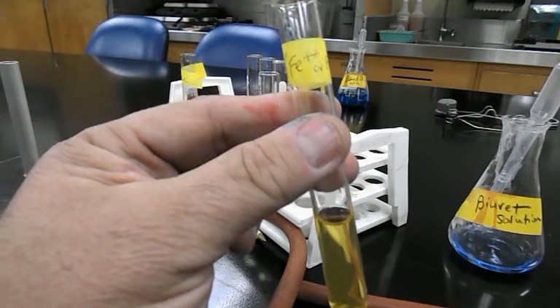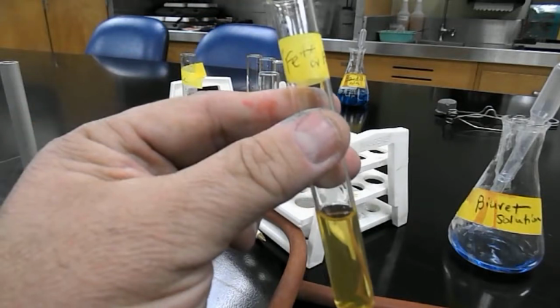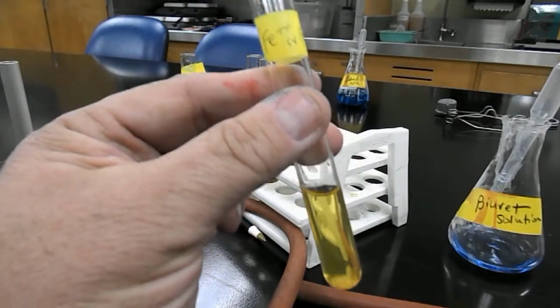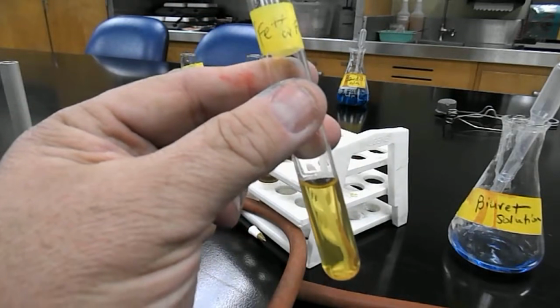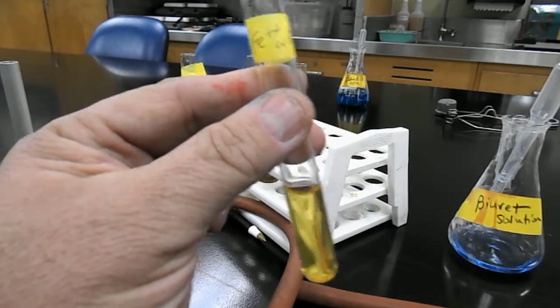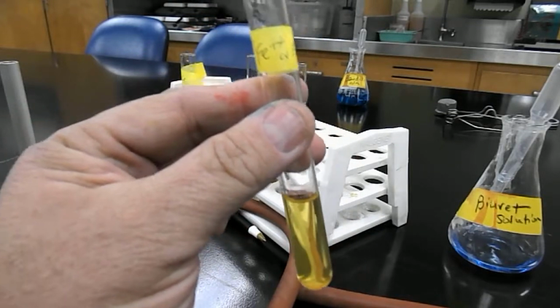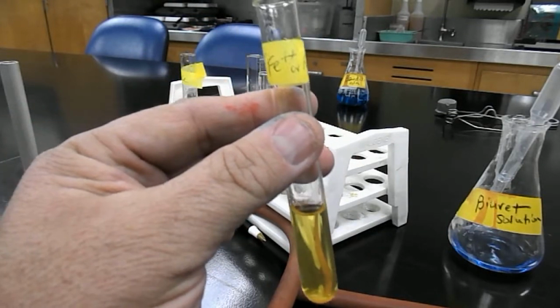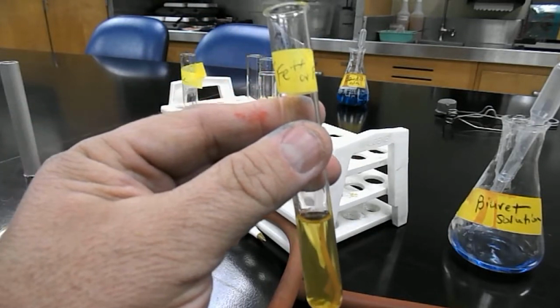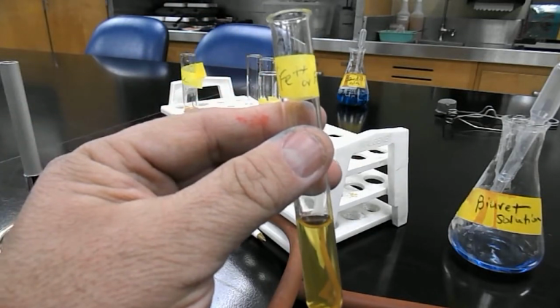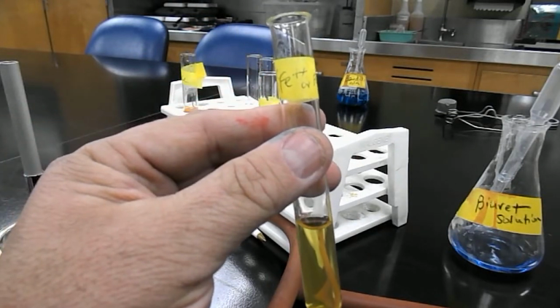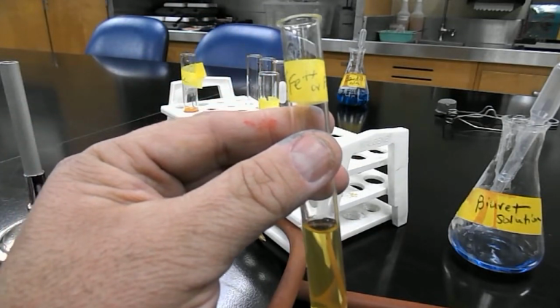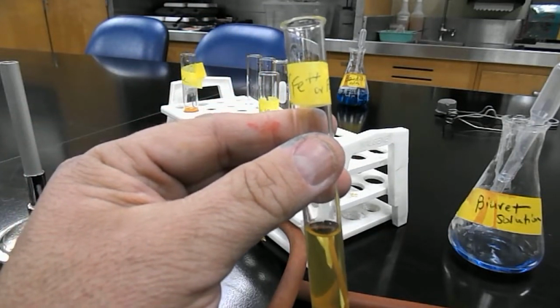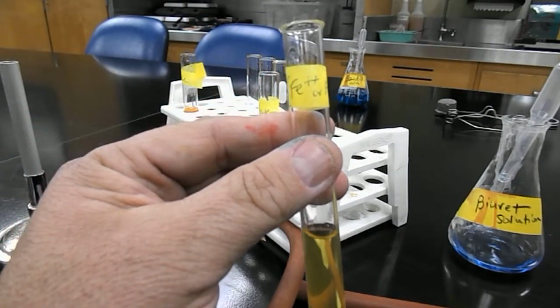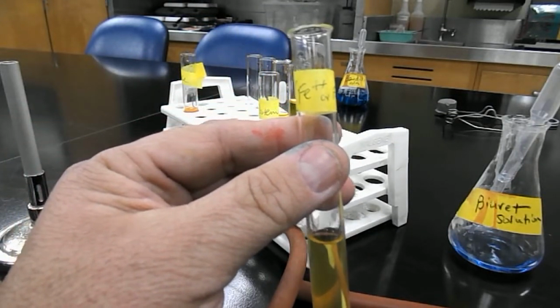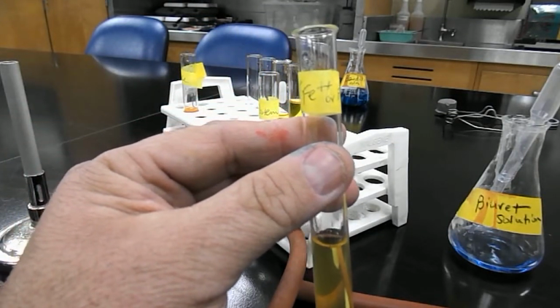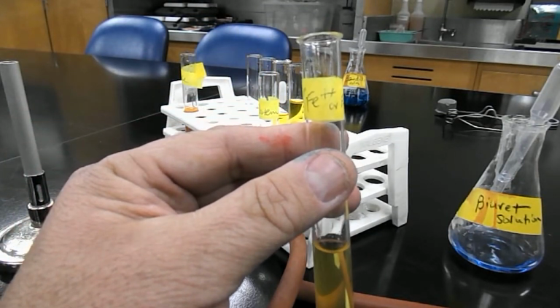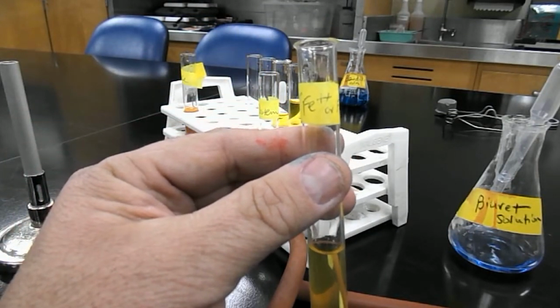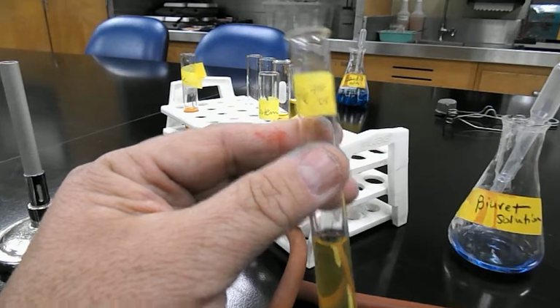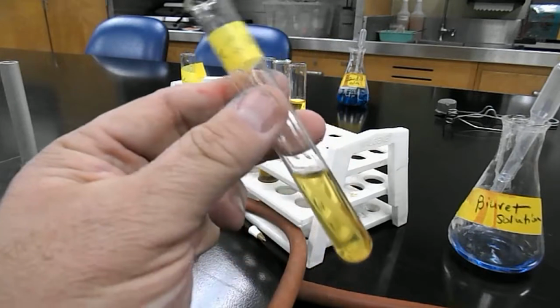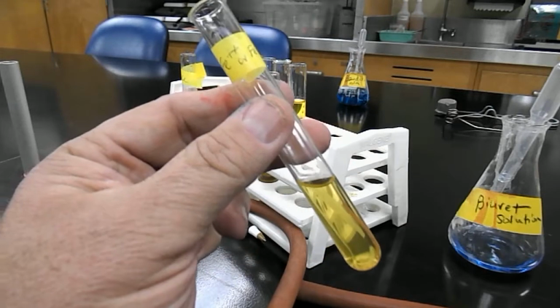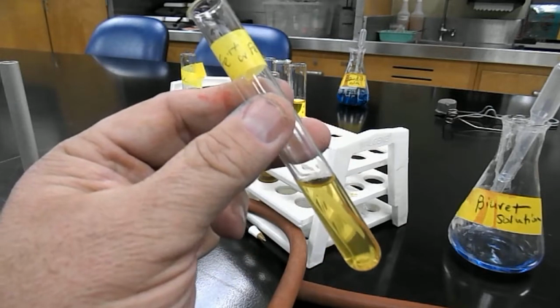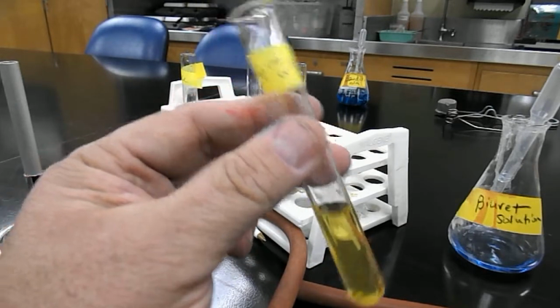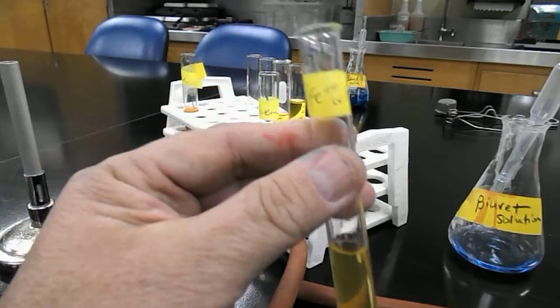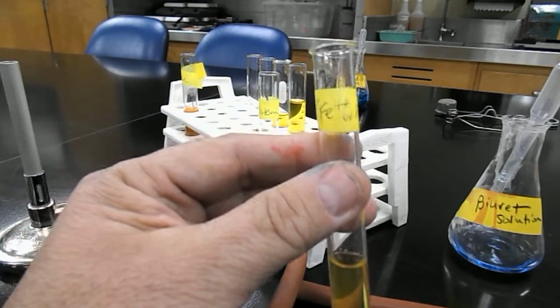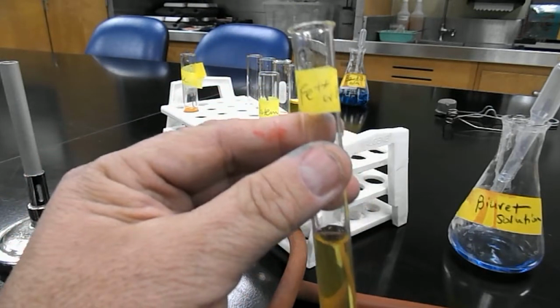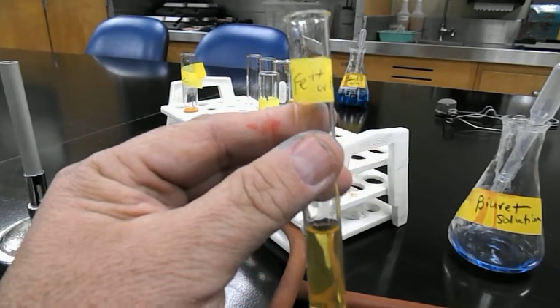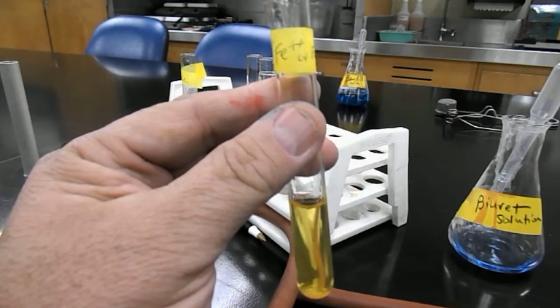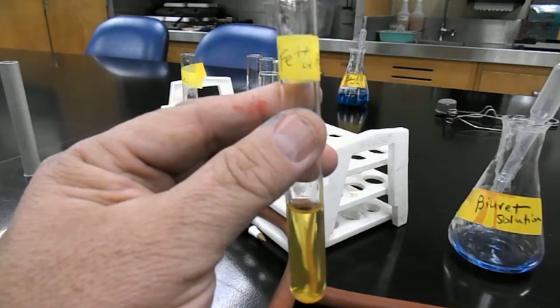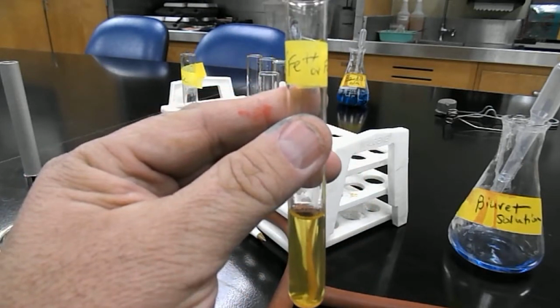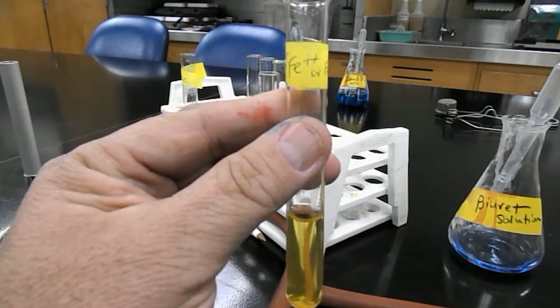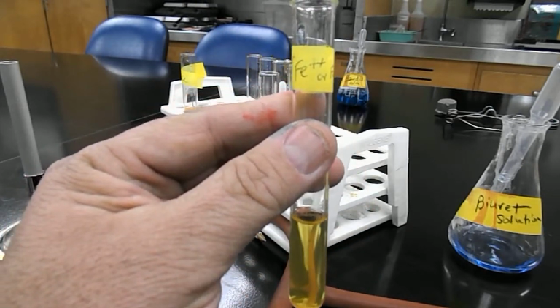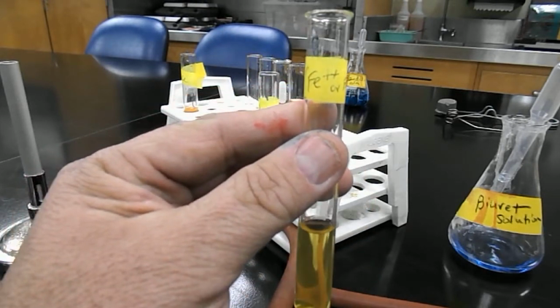Test to detect the presence of iron ions, ferrous or ferric, in urine. This is synthetic urine.